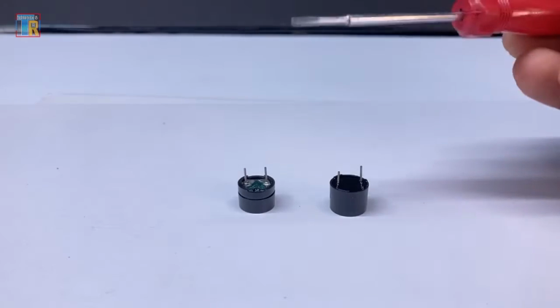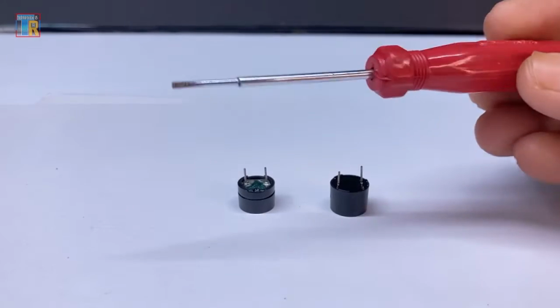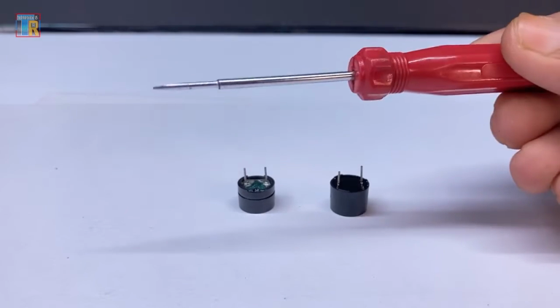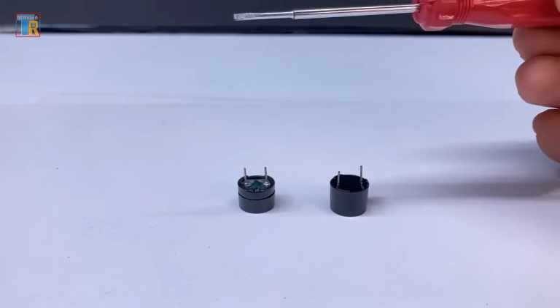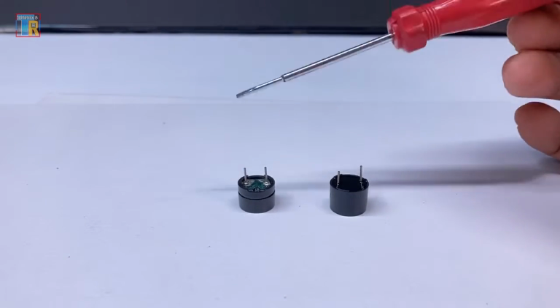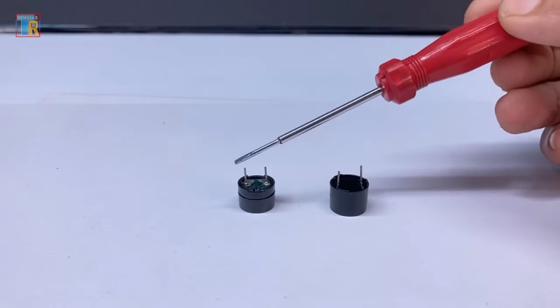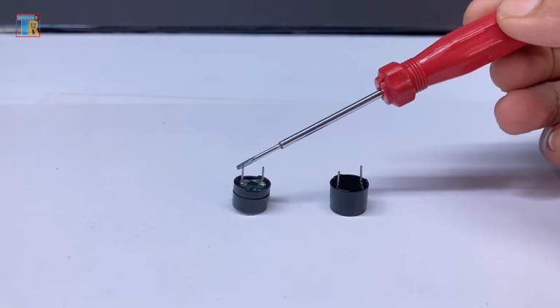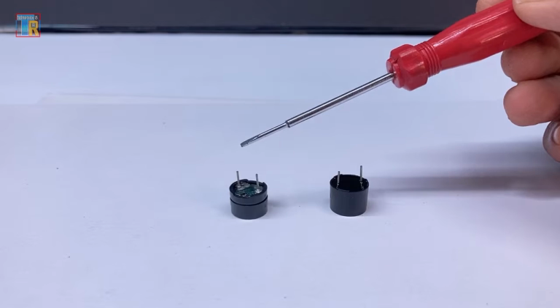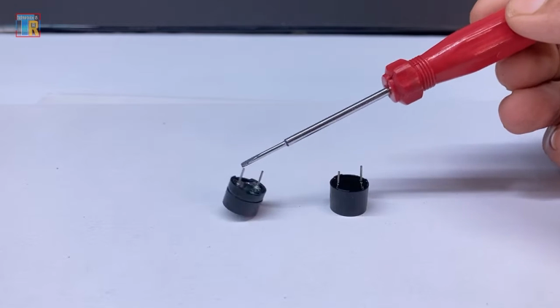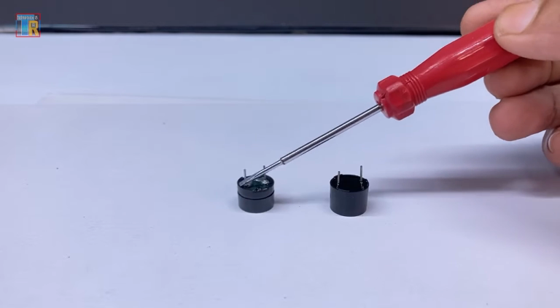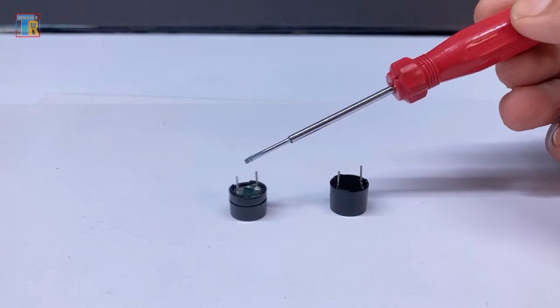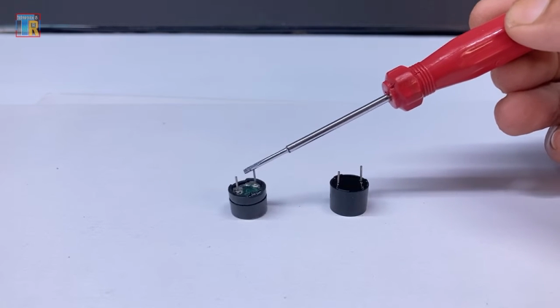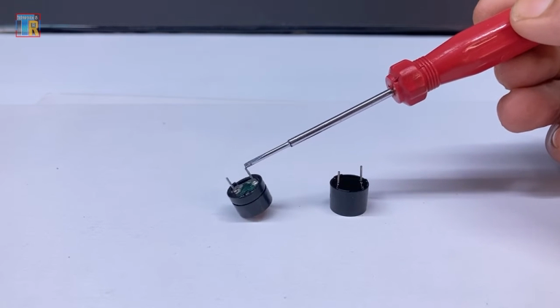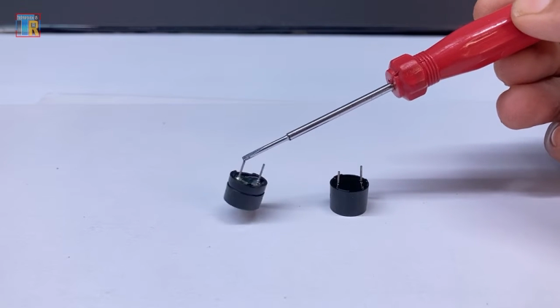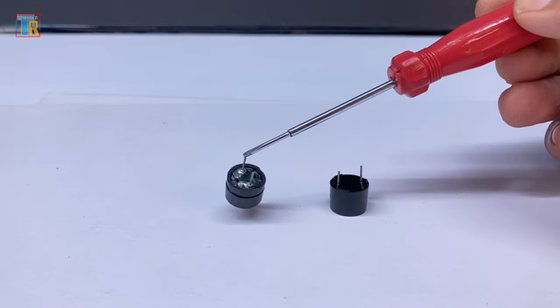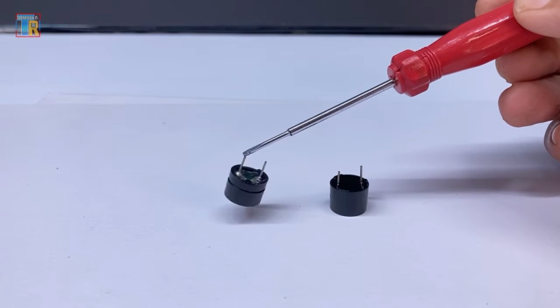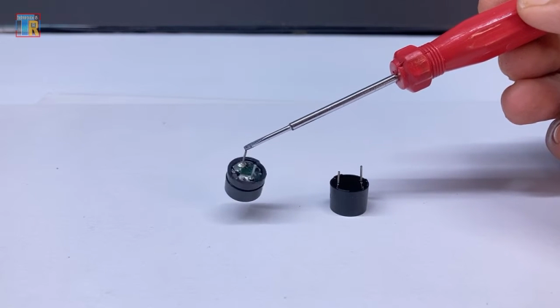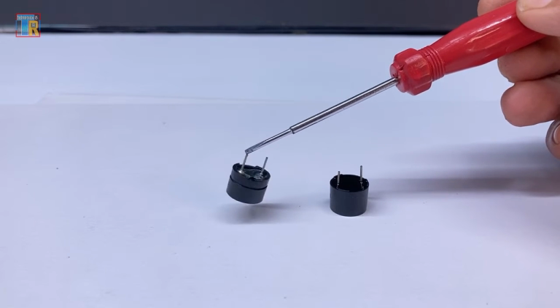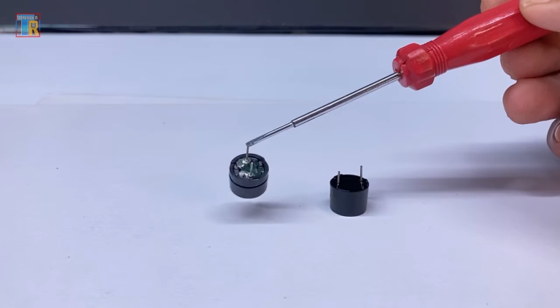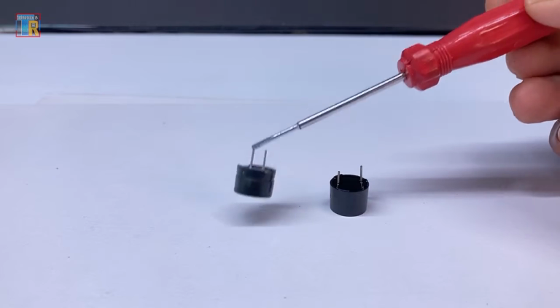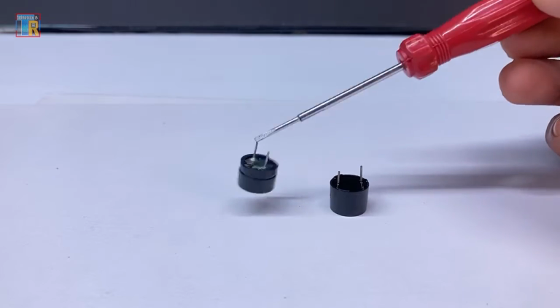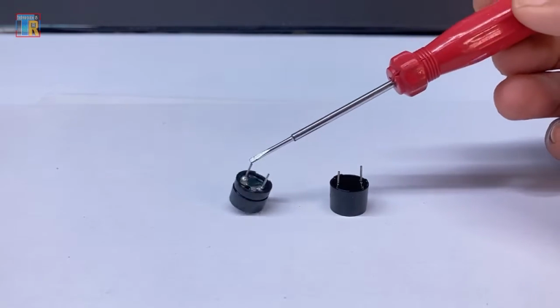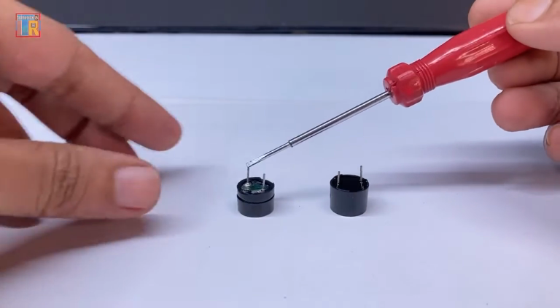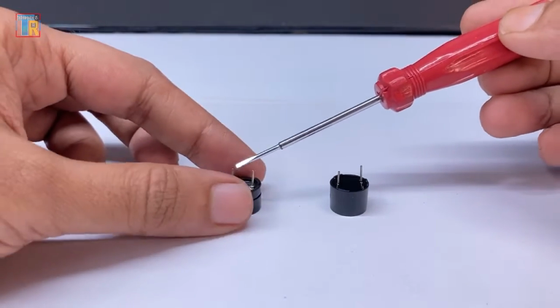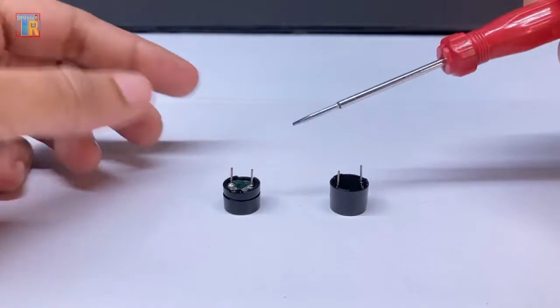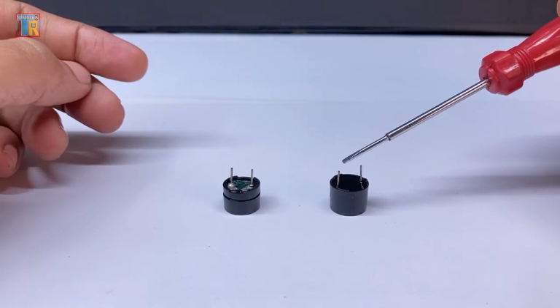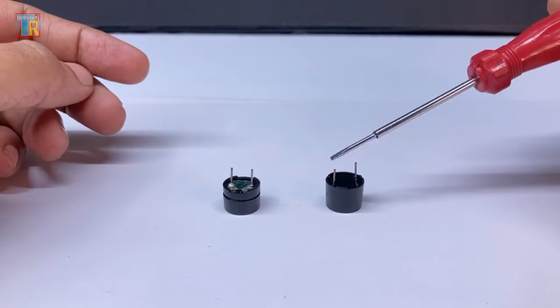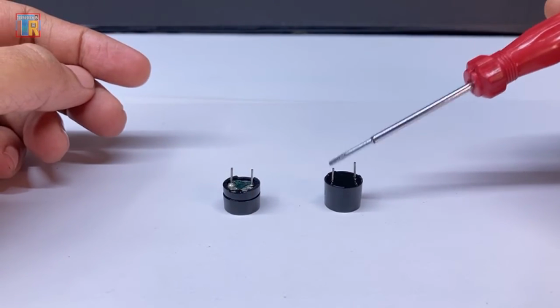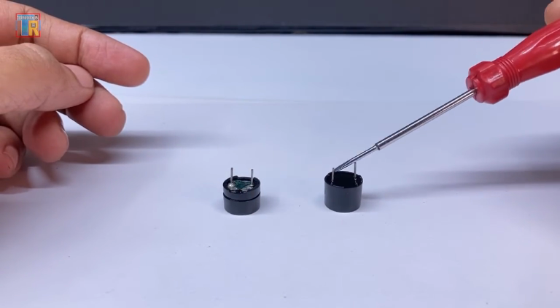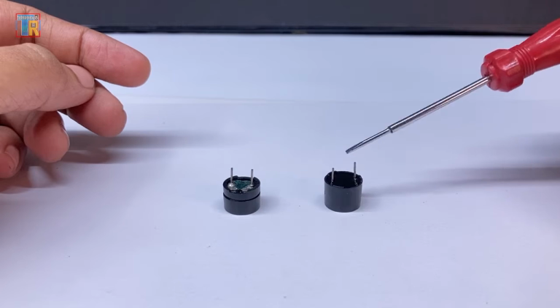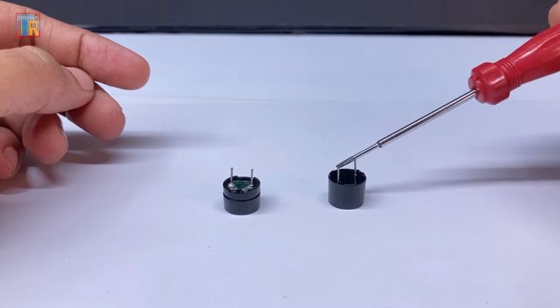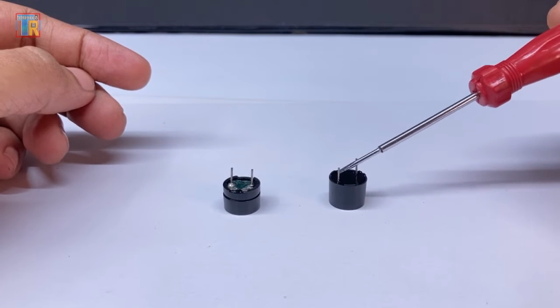The passive buzzer has an internal magnet. So when I place a screwdriver near it, you can see it attracts the screwdriver. However, the active buzzer does not attract the iron screwdriver.